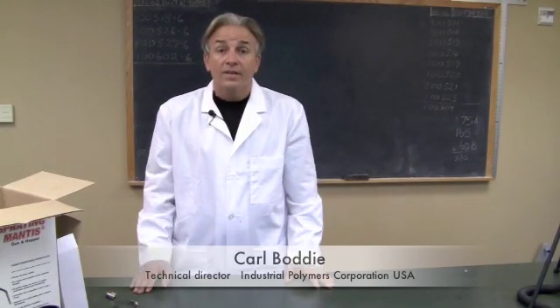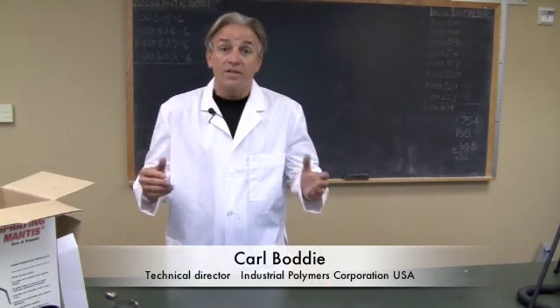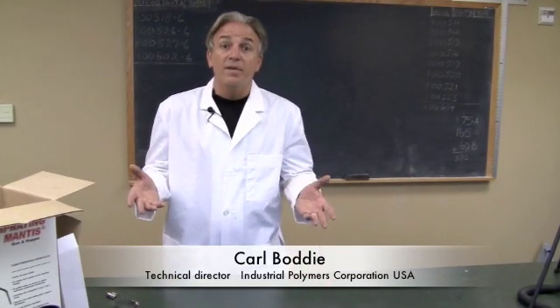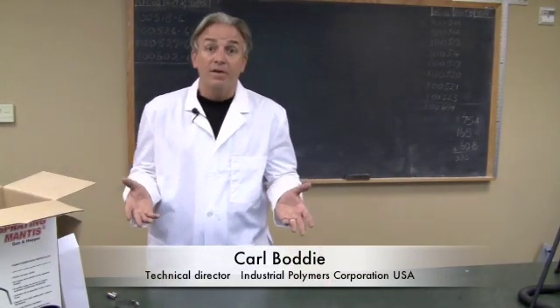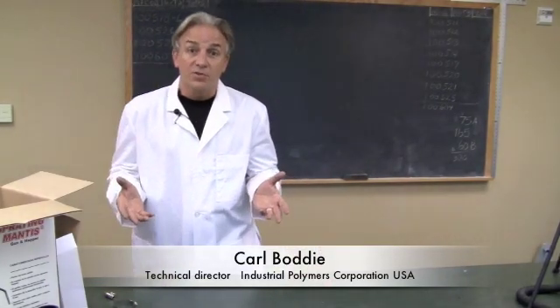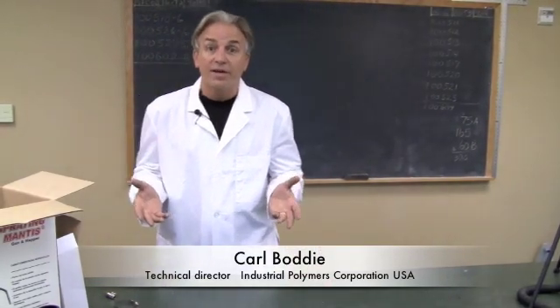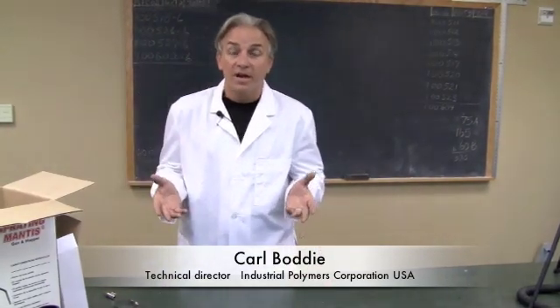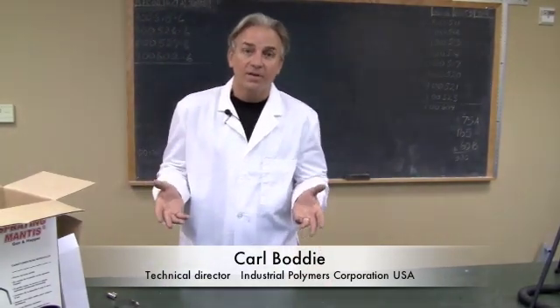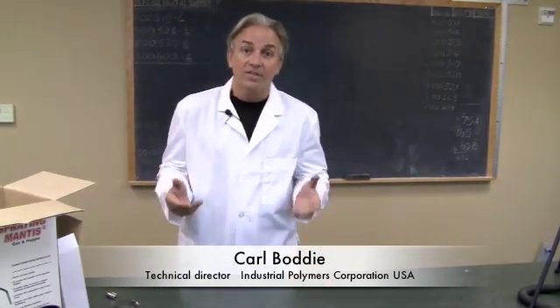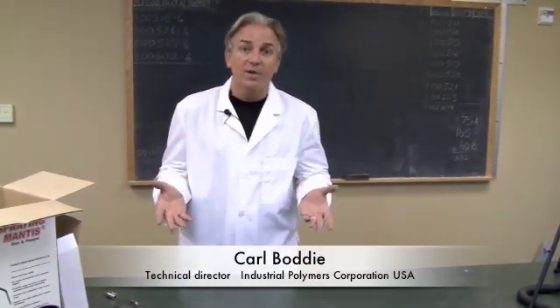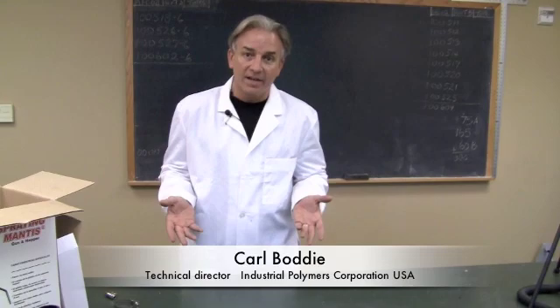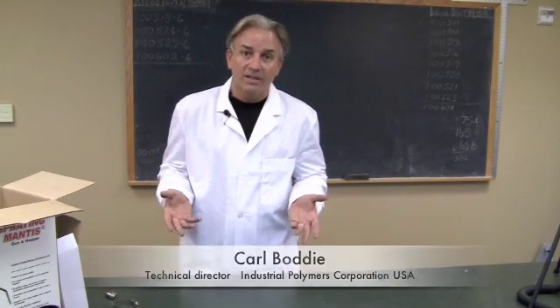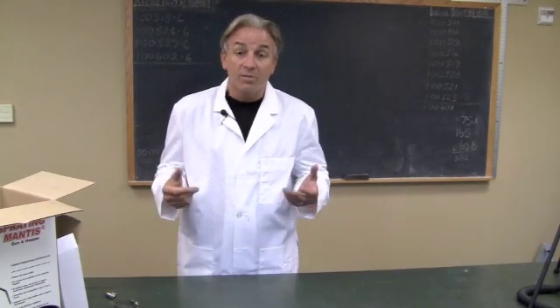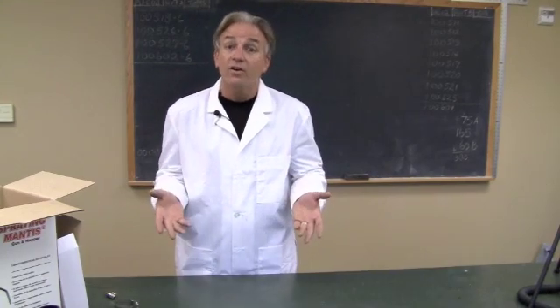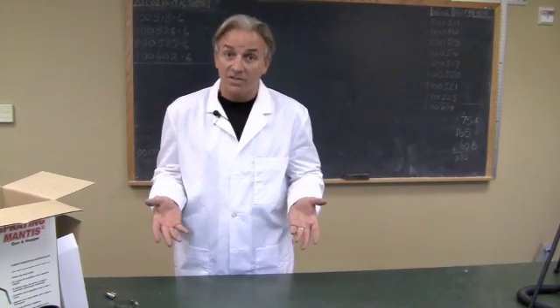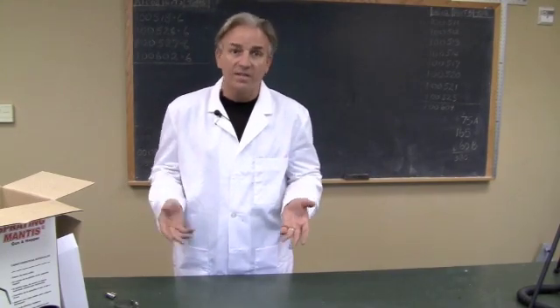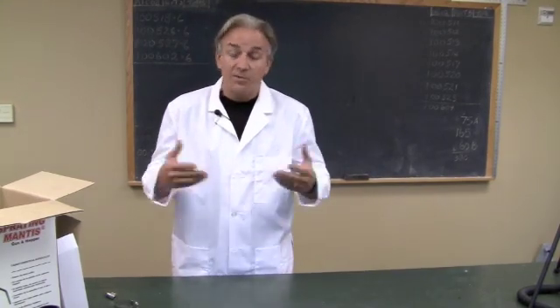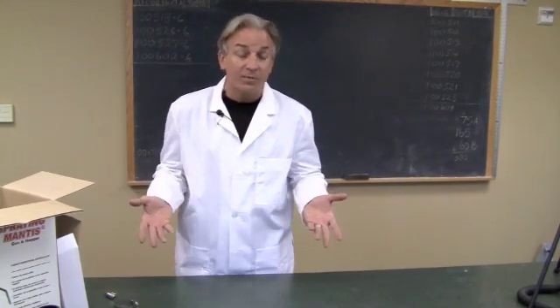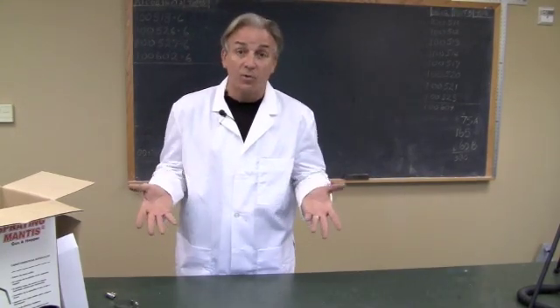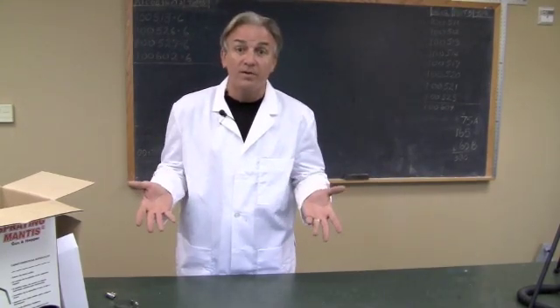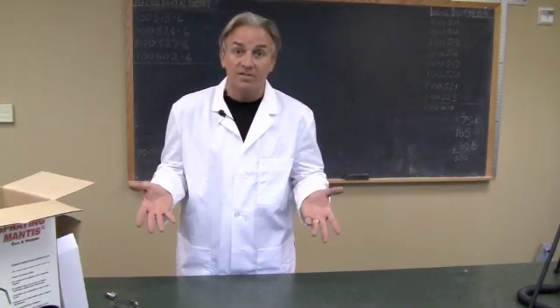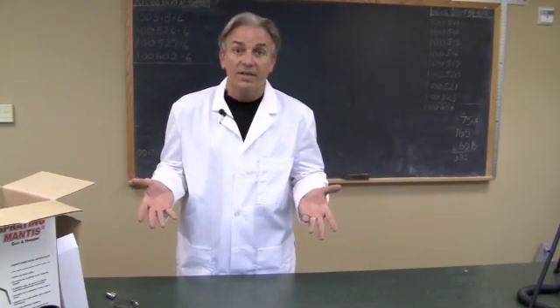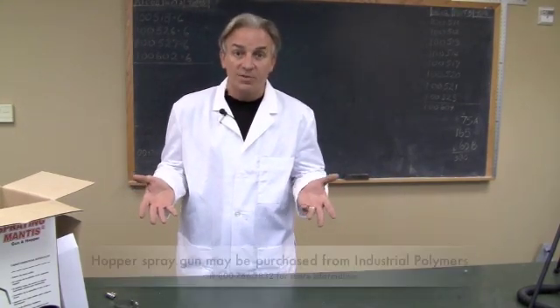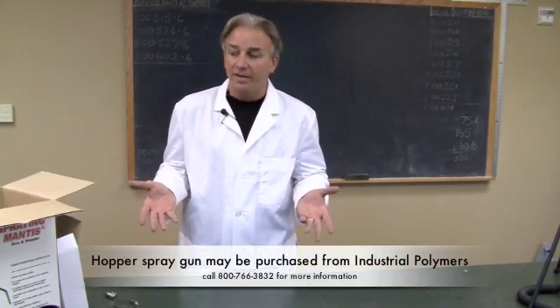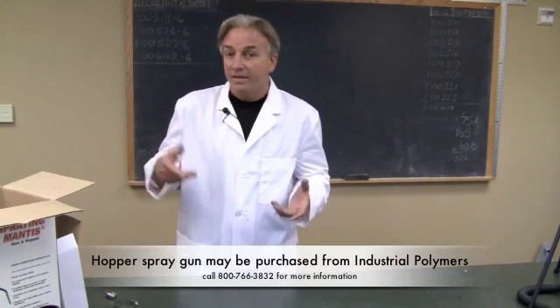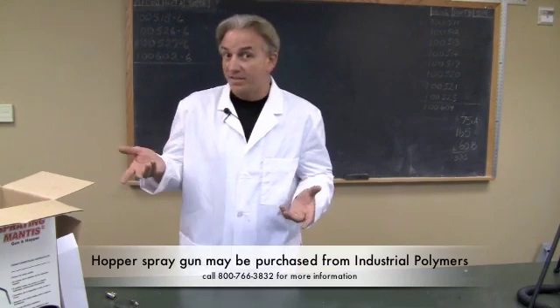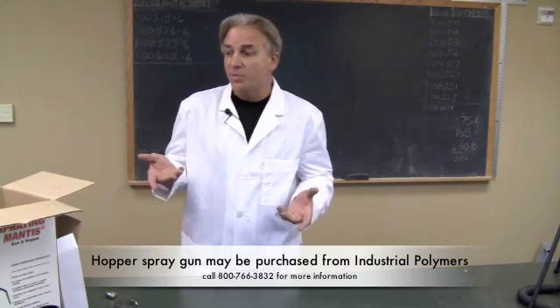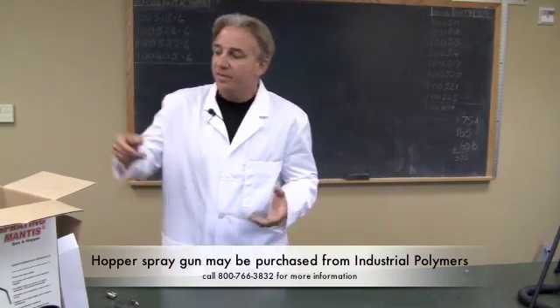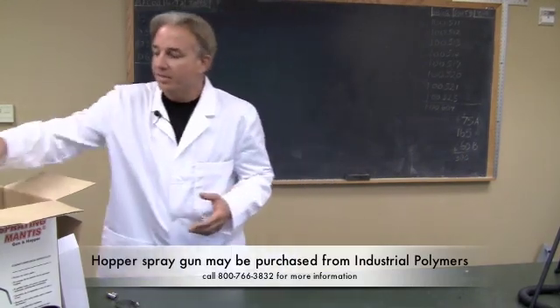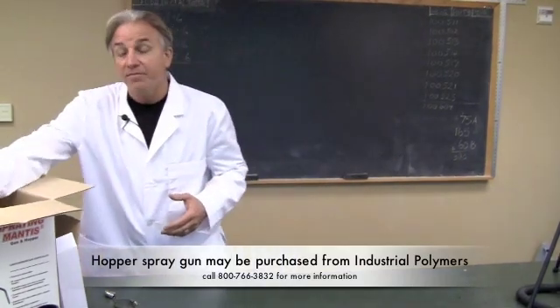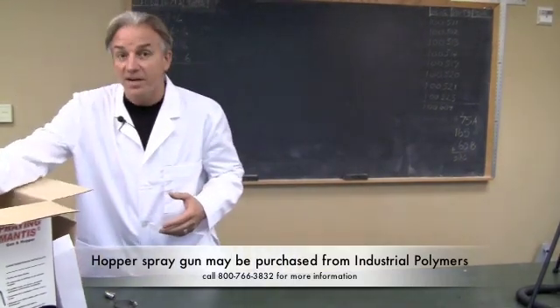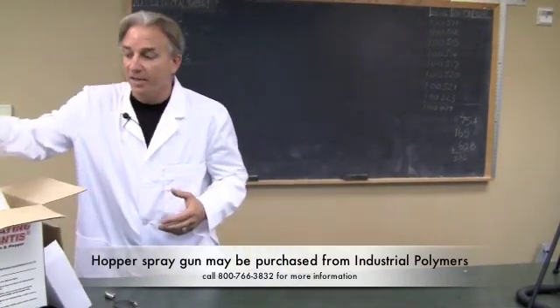Today I want to tell you about the benefits of spraying with a hopper gun for Styro Spray 1000. It's a complete hard coat system that doesn't have to be sprayed through a plural component system. The system to spray with is a hopper gun.